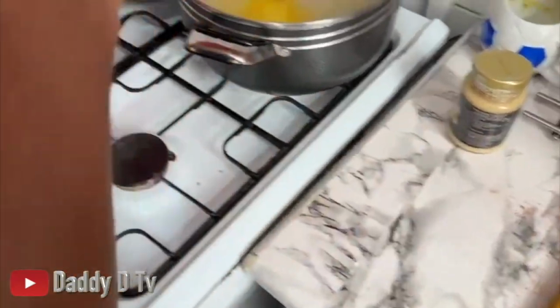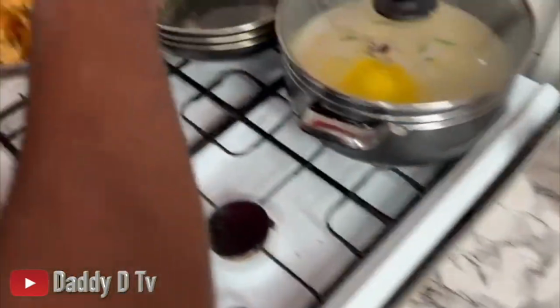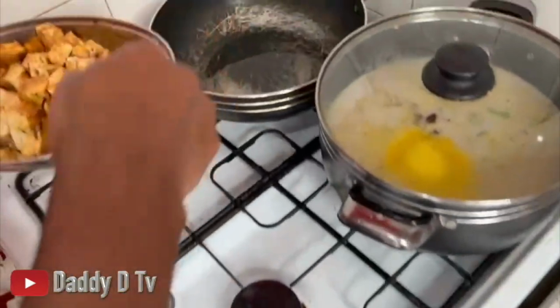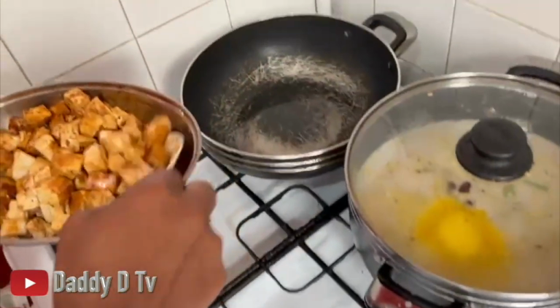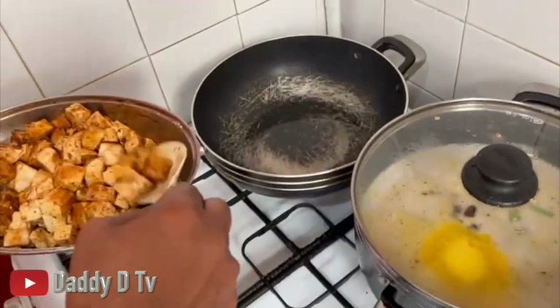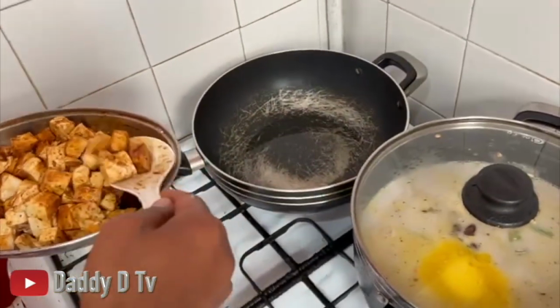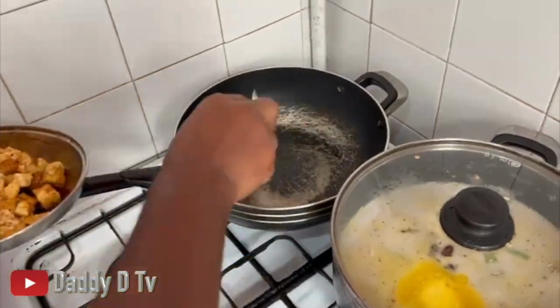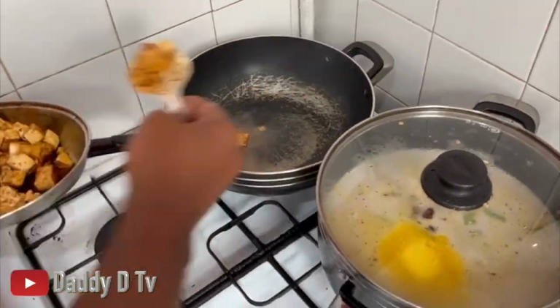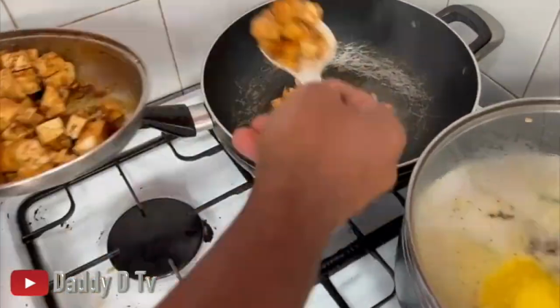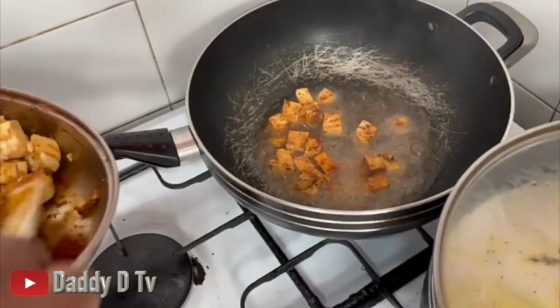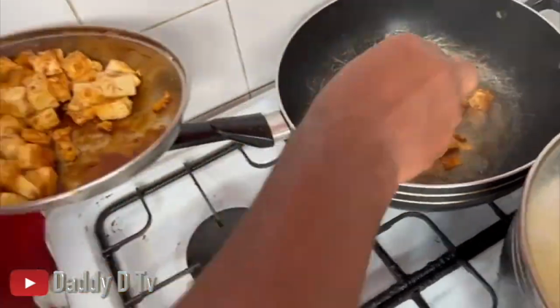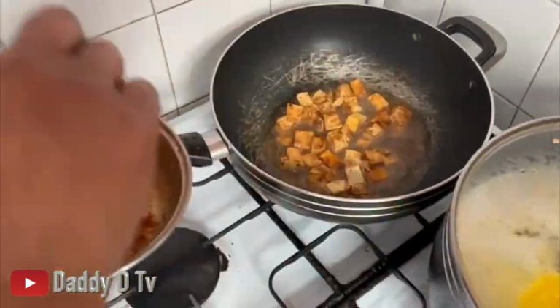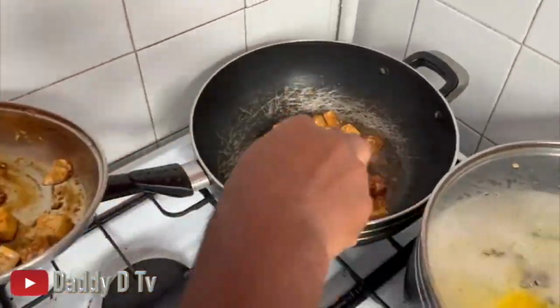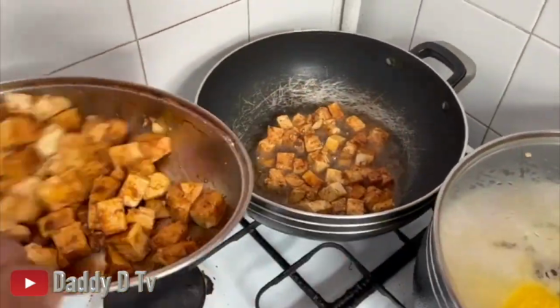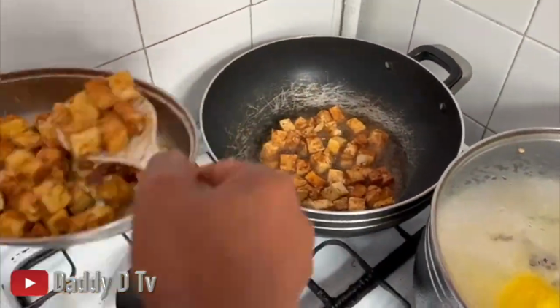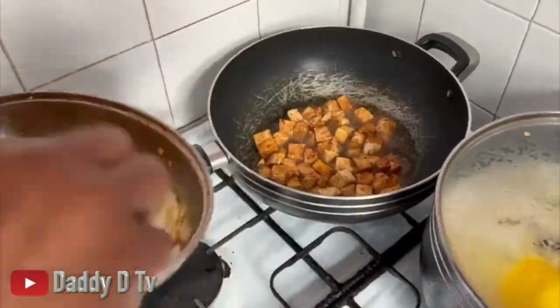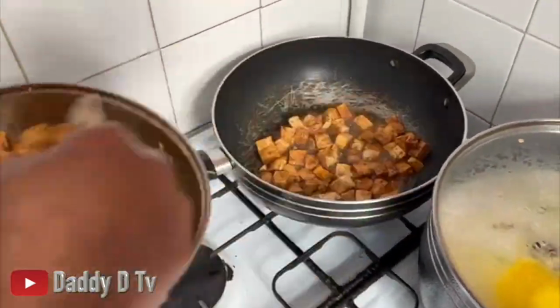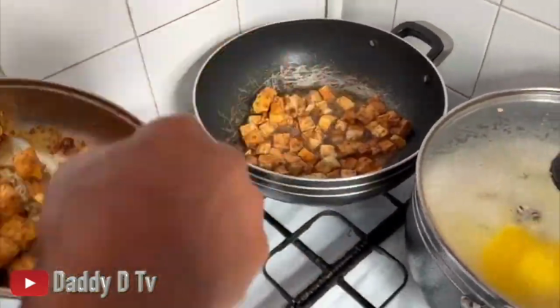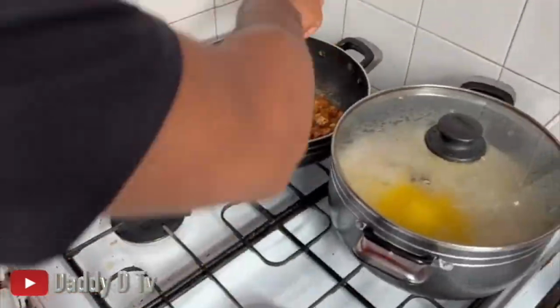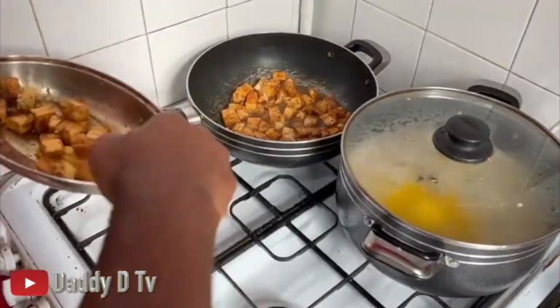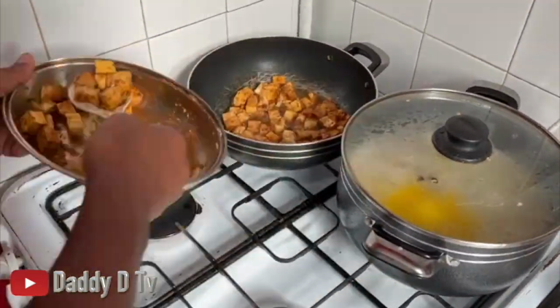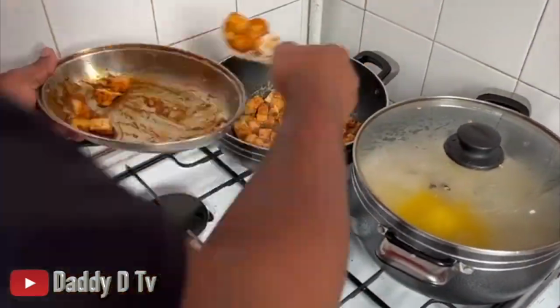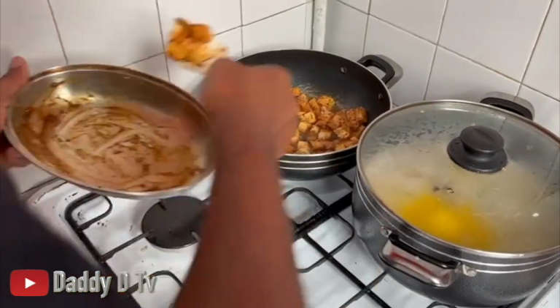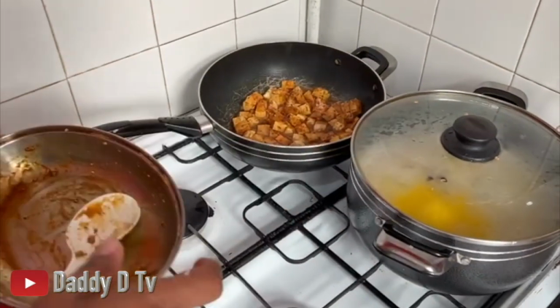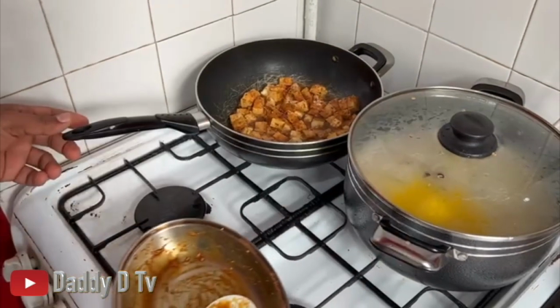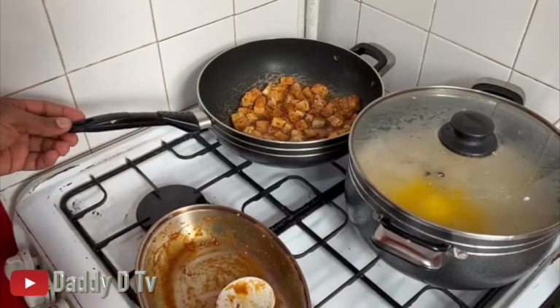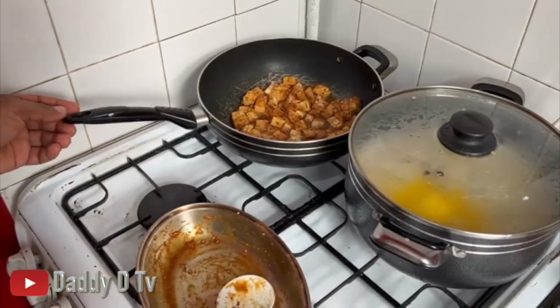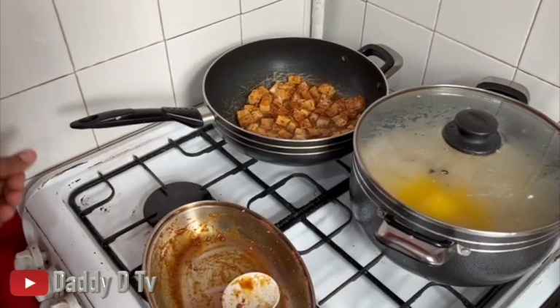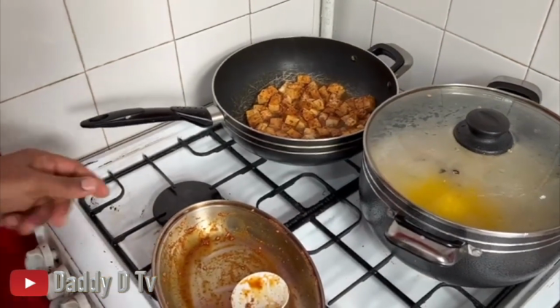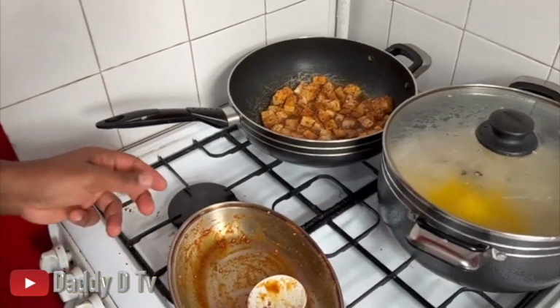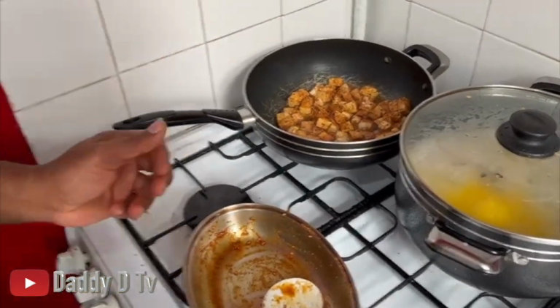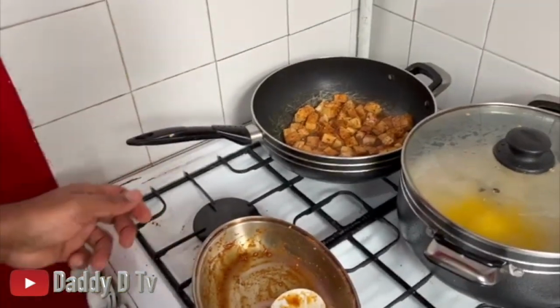I'm gonna get them in the pan and let them start. Stay tuned - don't go away.